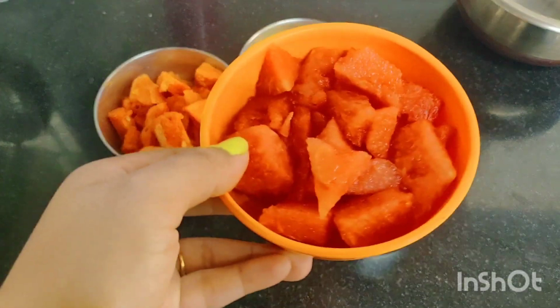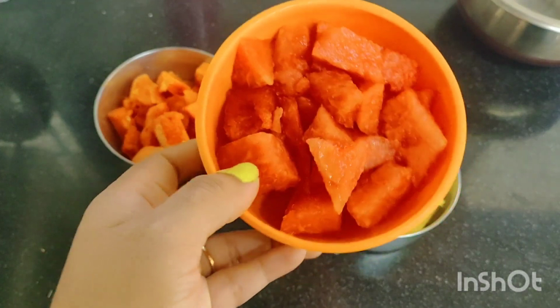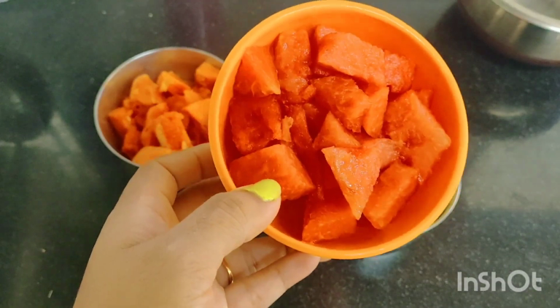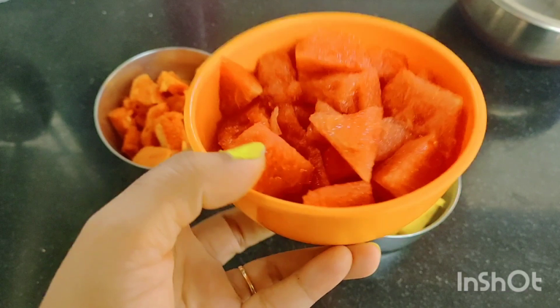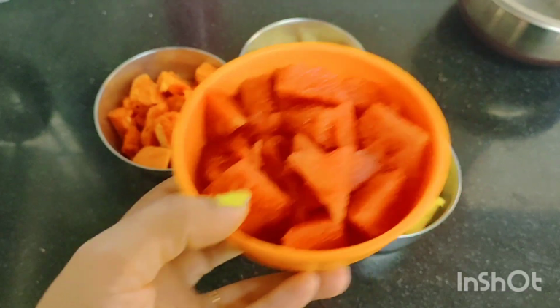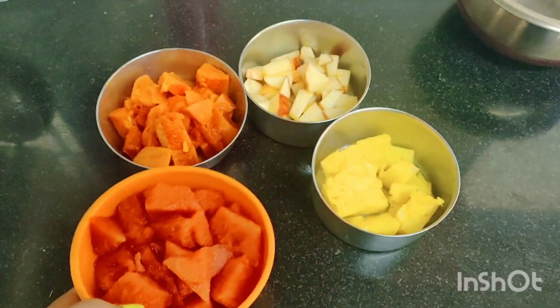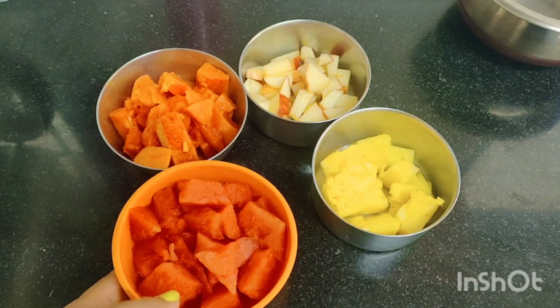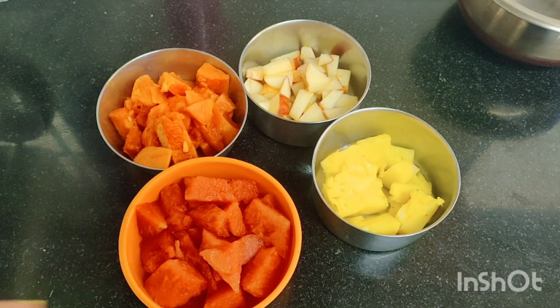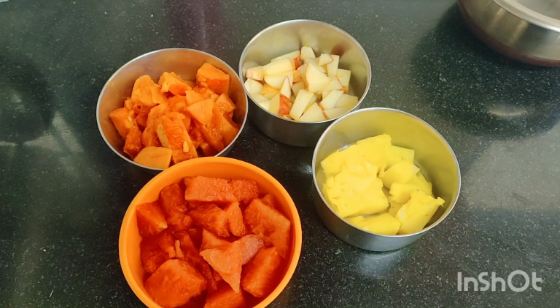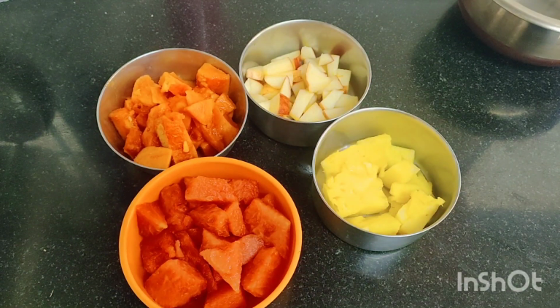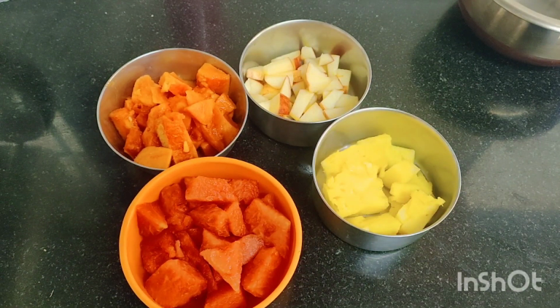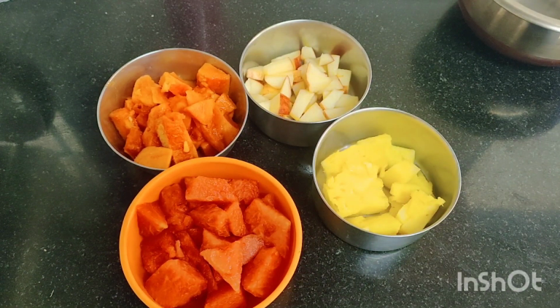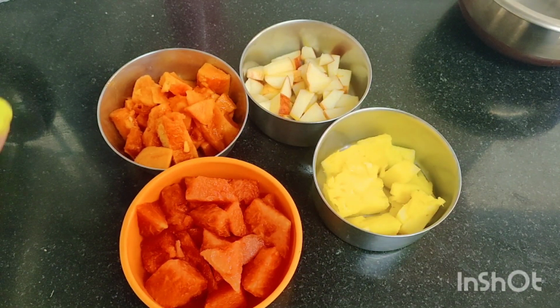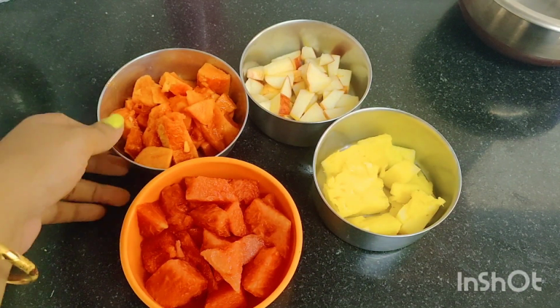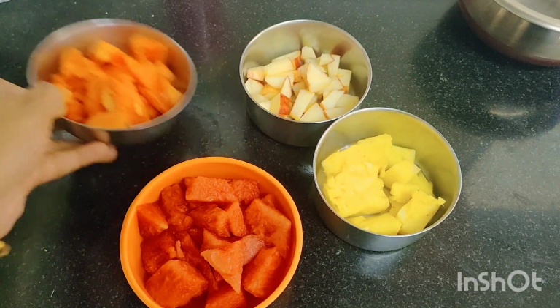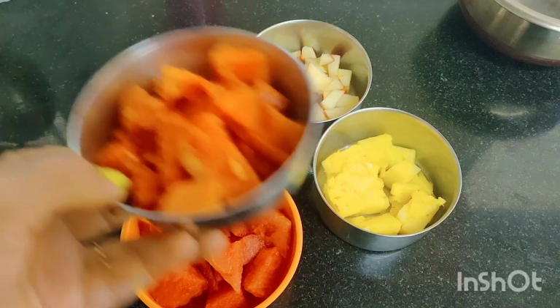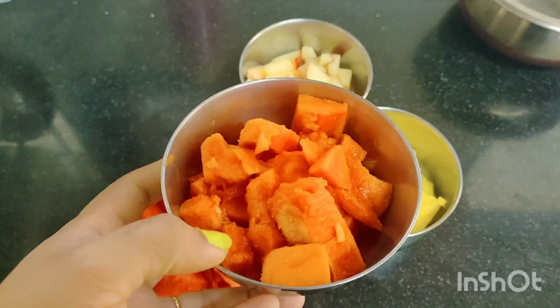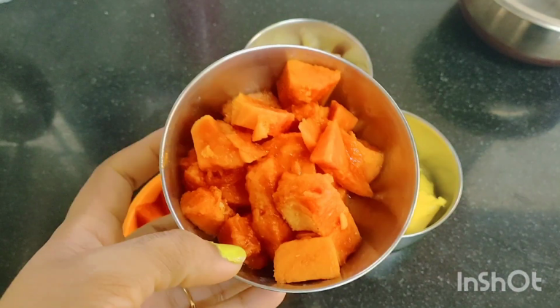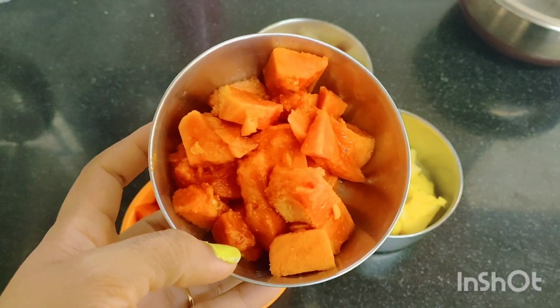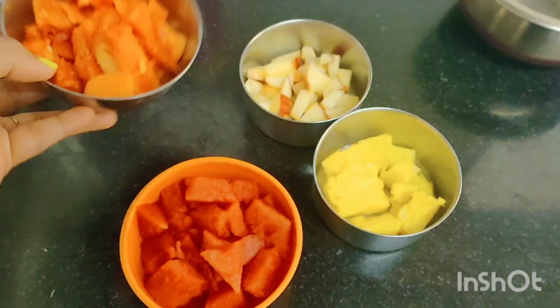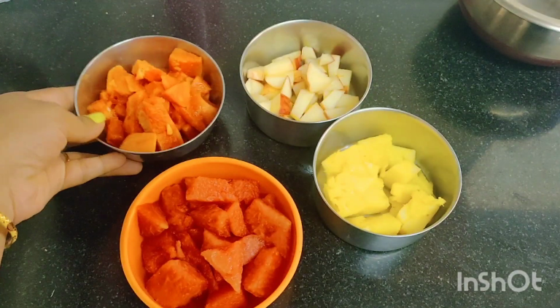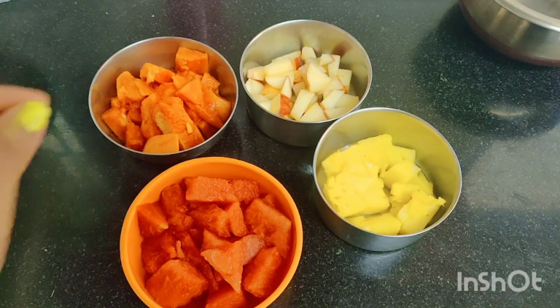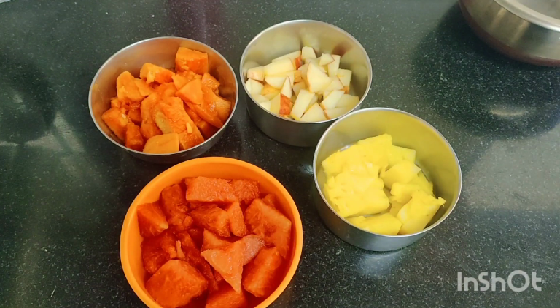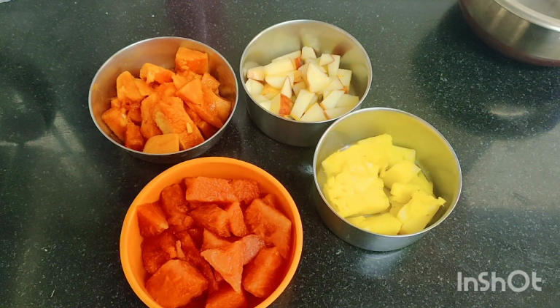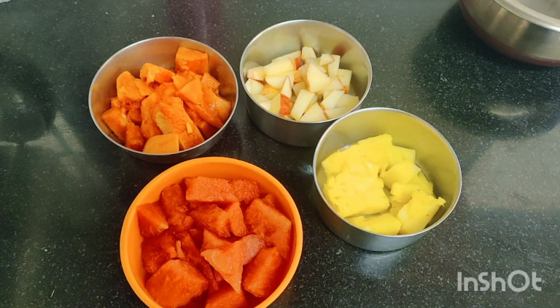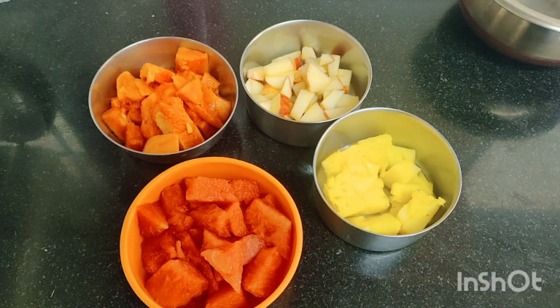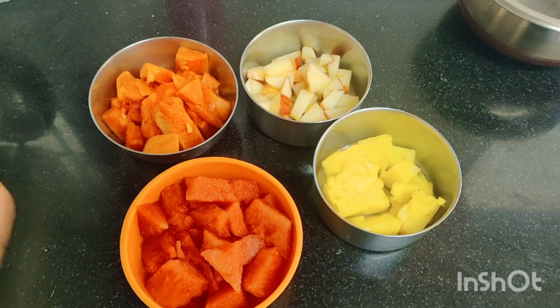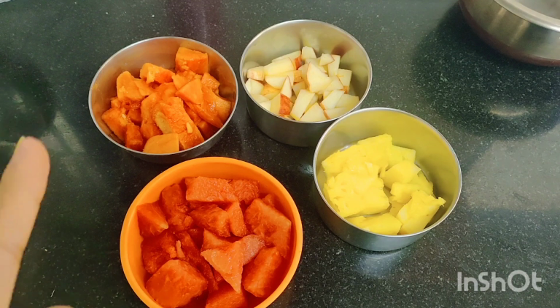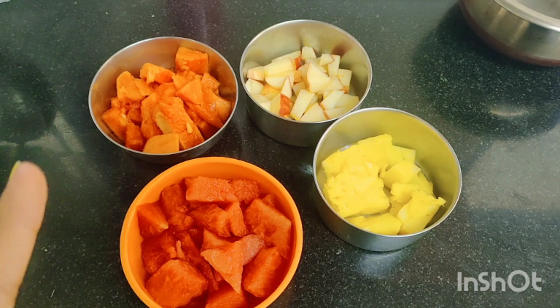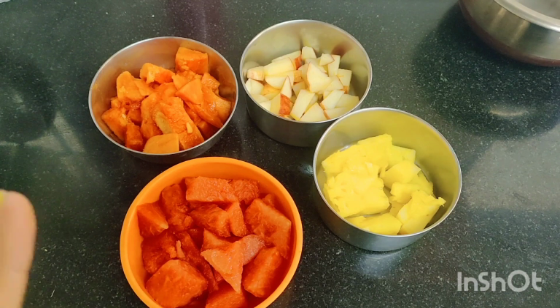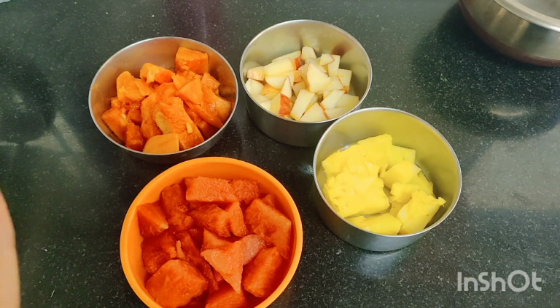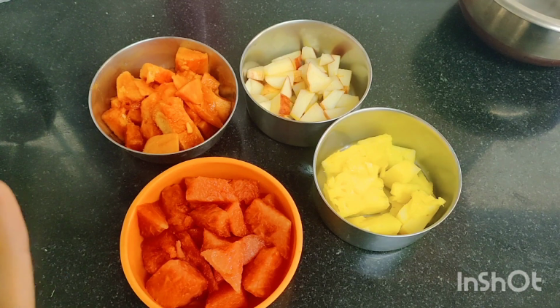This is watermelon — 1 cup of watermelon. It's 92% water, very low calories. And this is papaya. Papaya is very good for weight loss. It supports you for weight loss and it's very low calories.